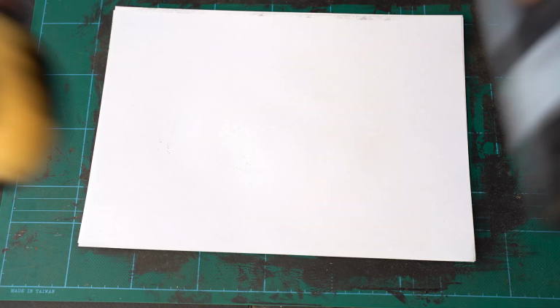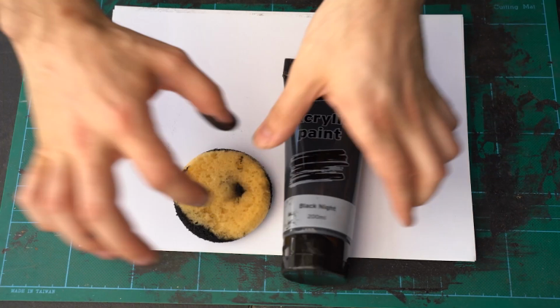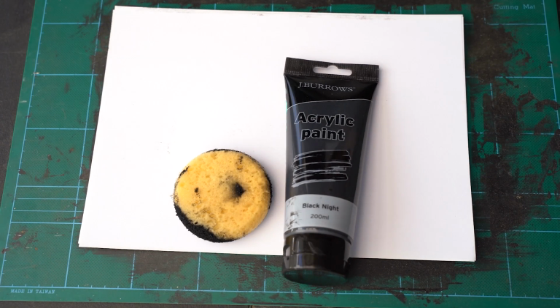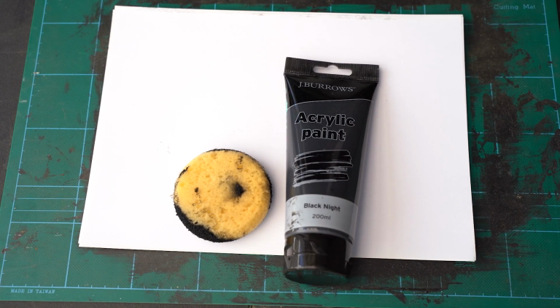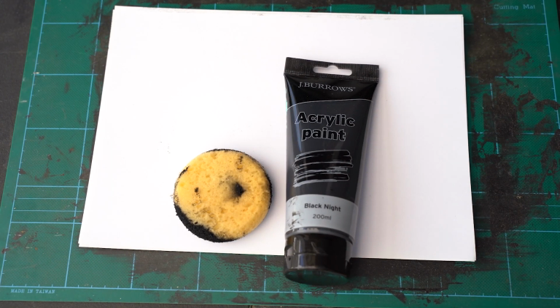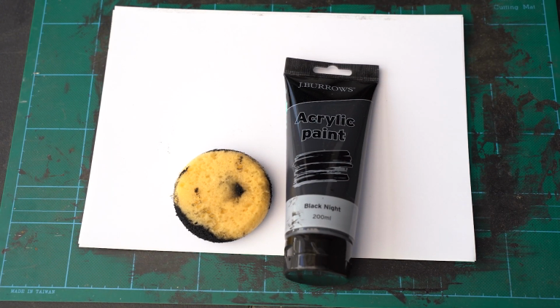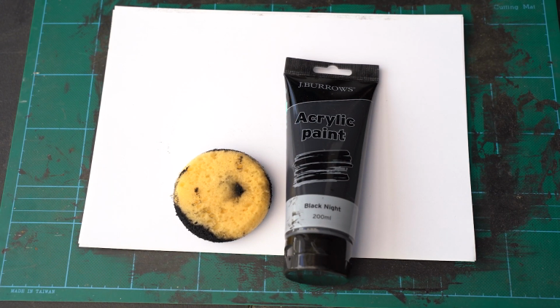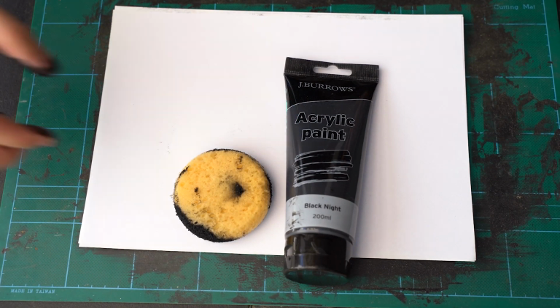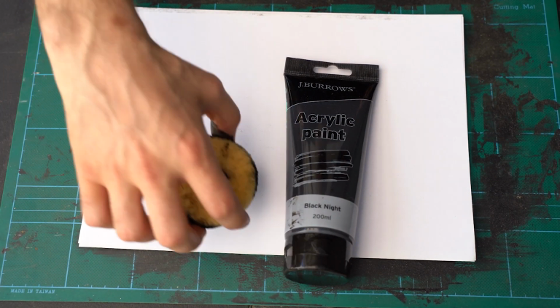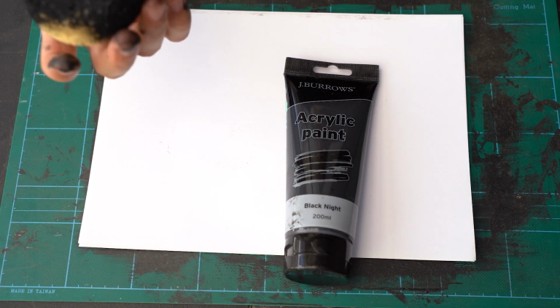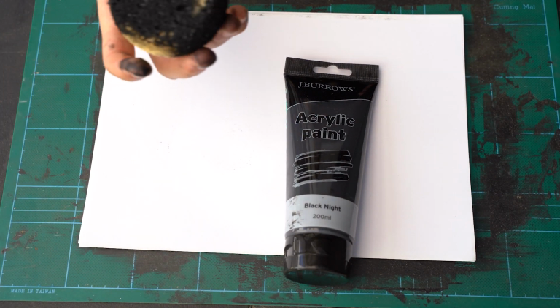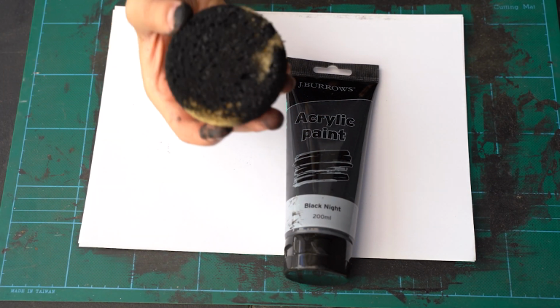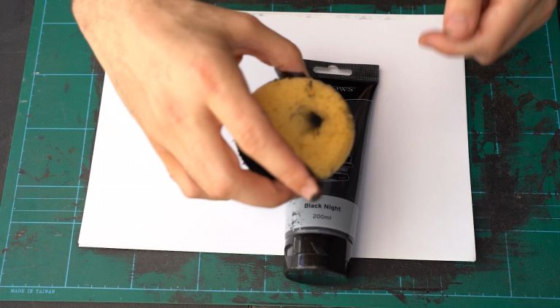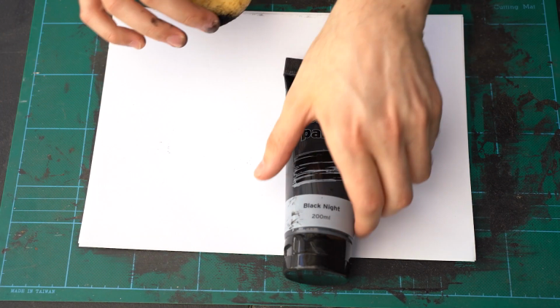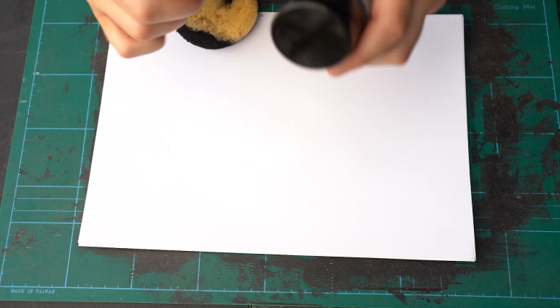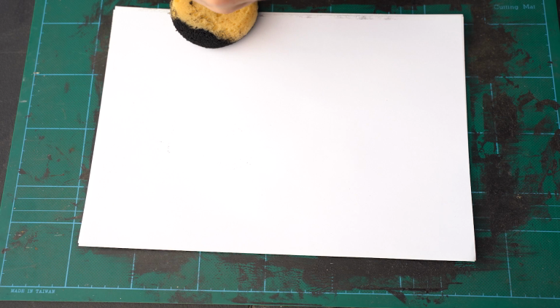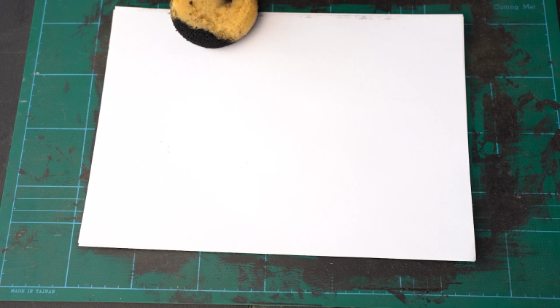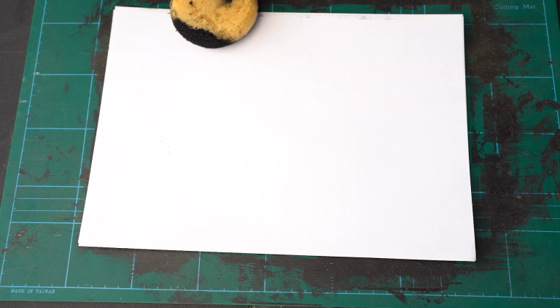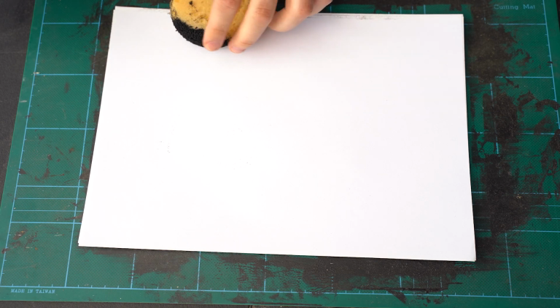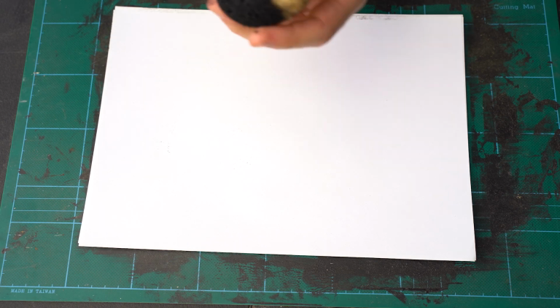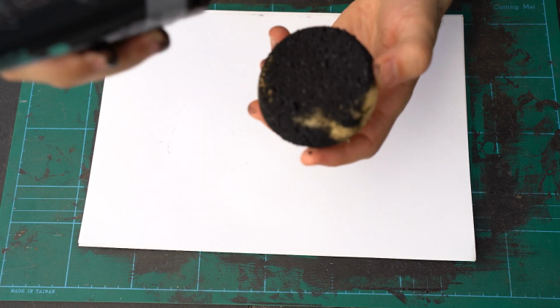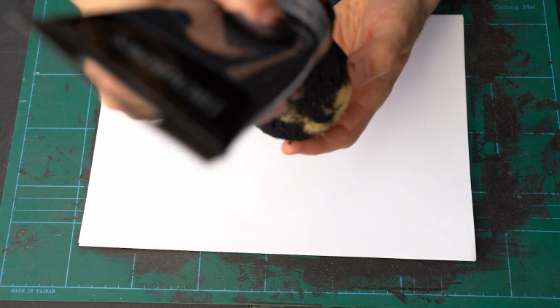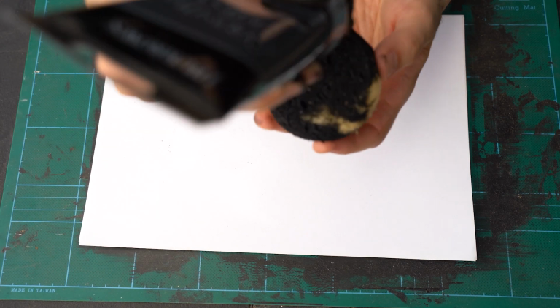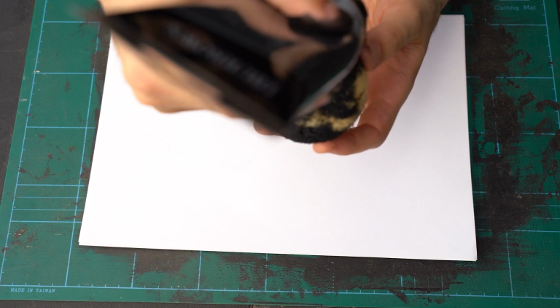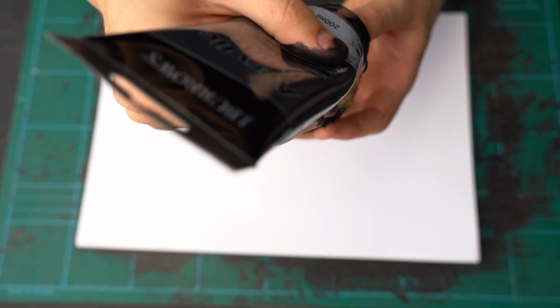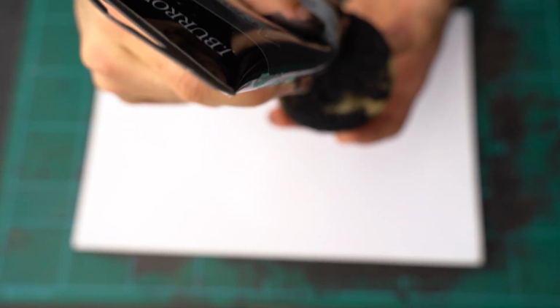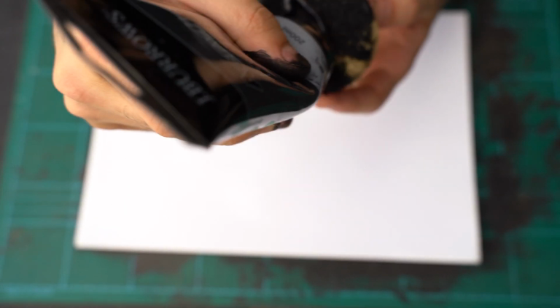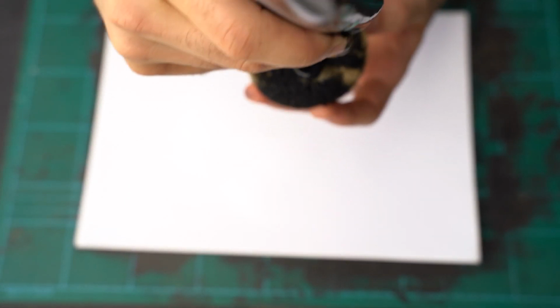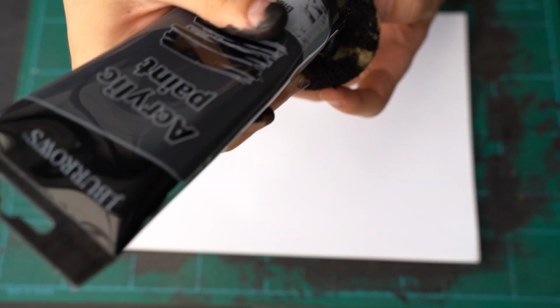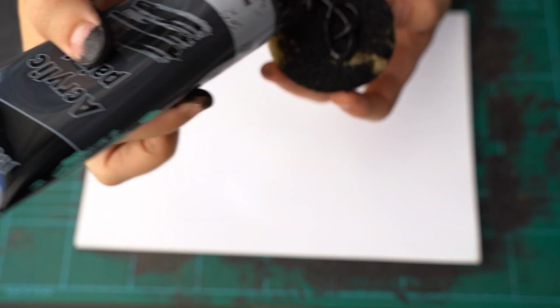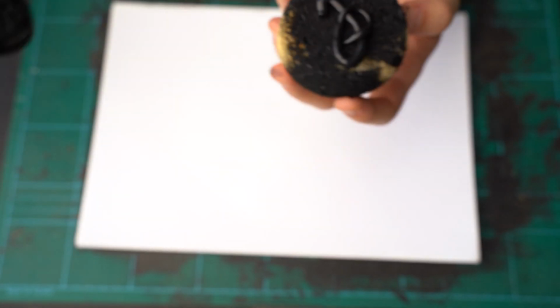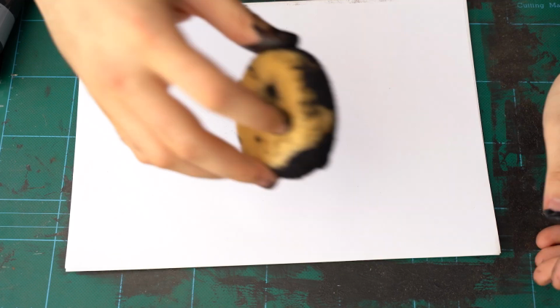So first up, I grabbed a basic sponge from my Officeworks and I got acrylic paint, just the normal Black Knight version, which is just a simple black color. It was only like $4, which is really cool.